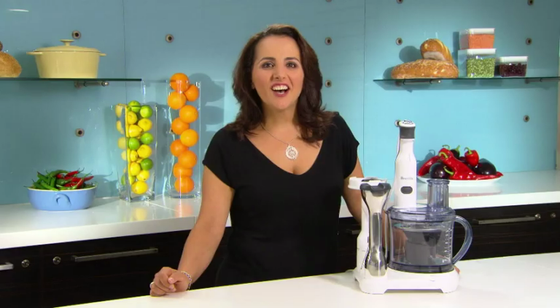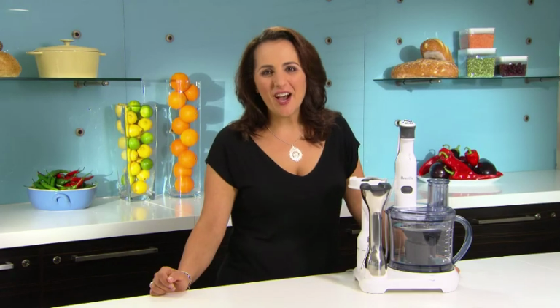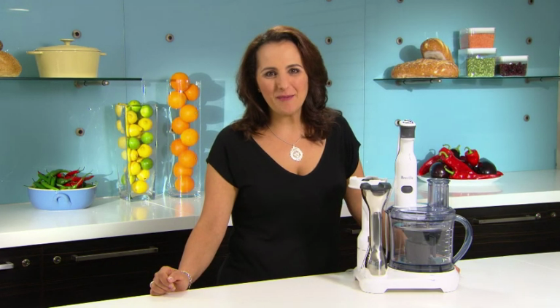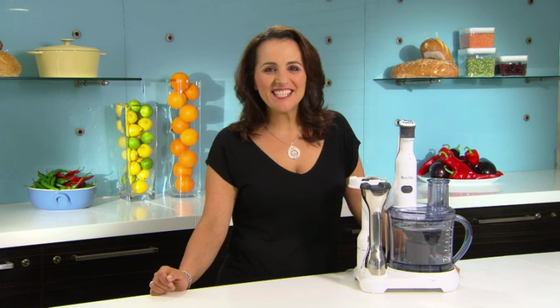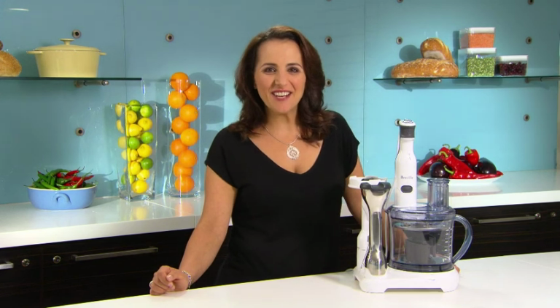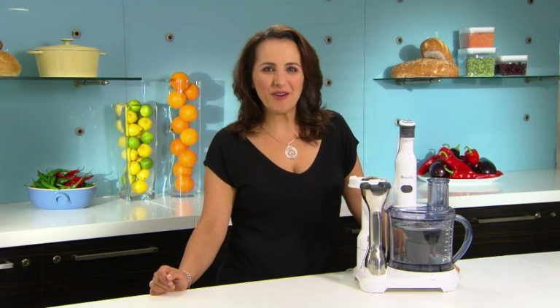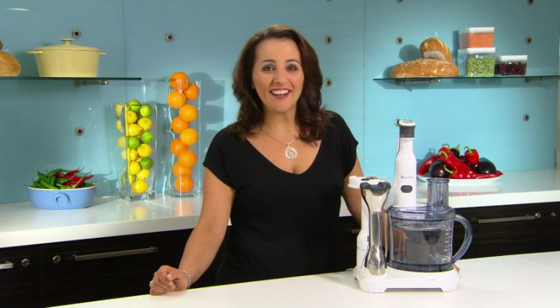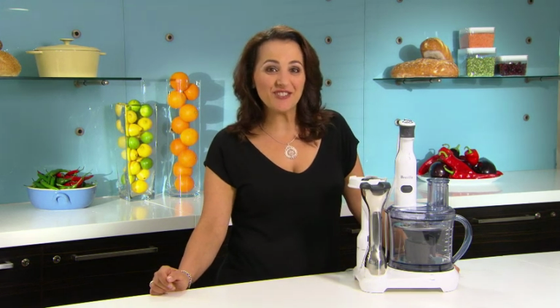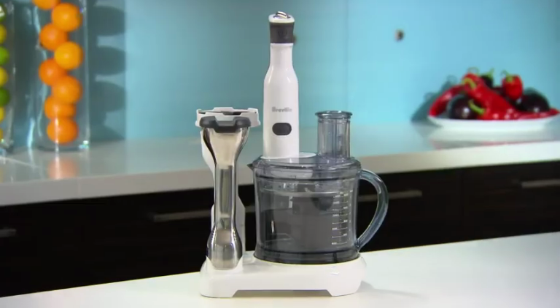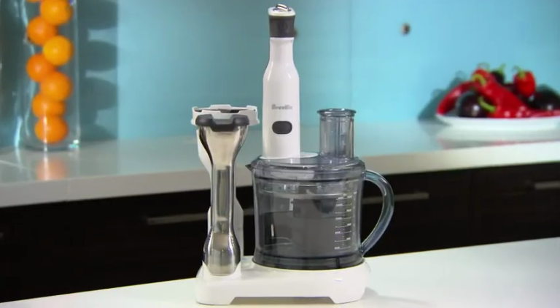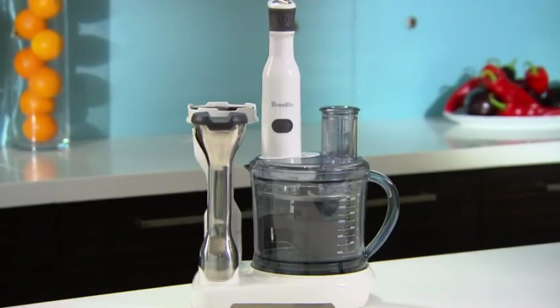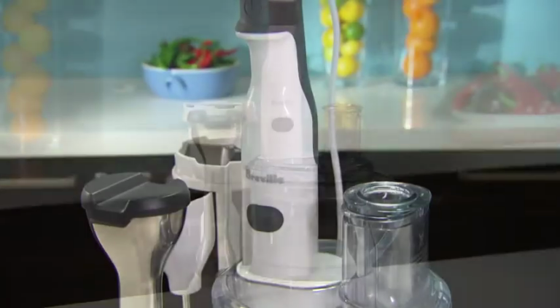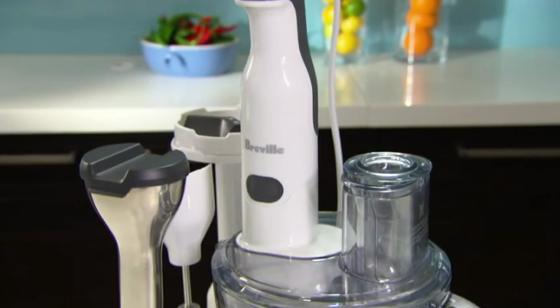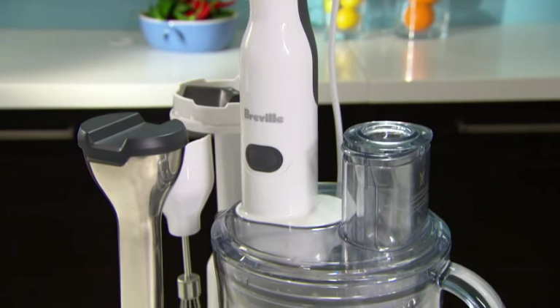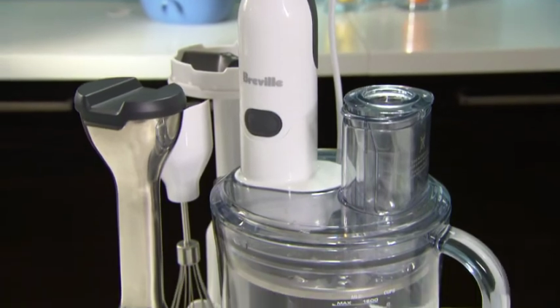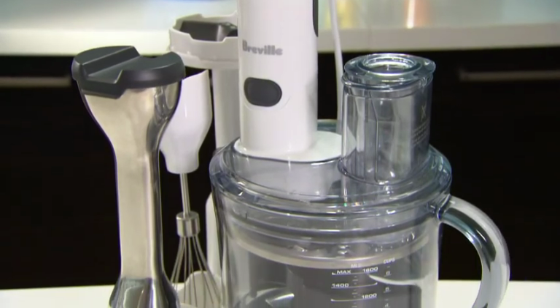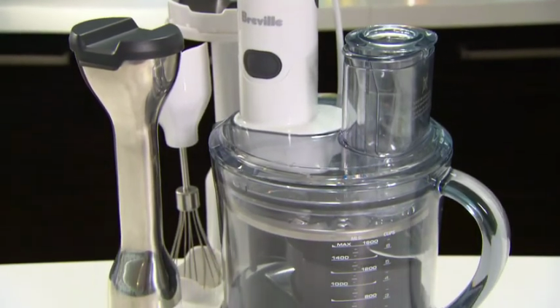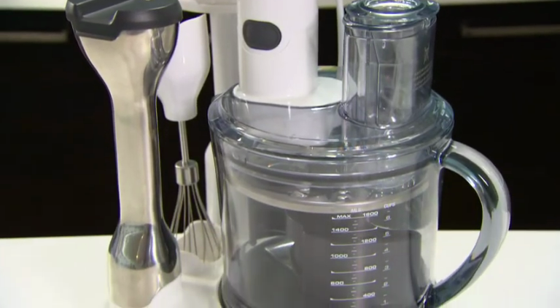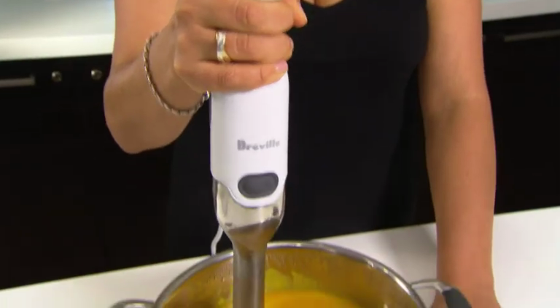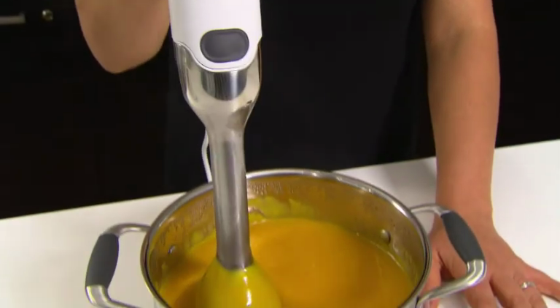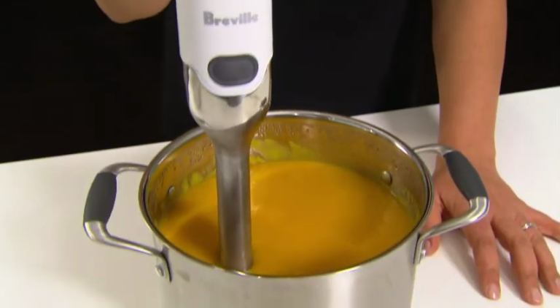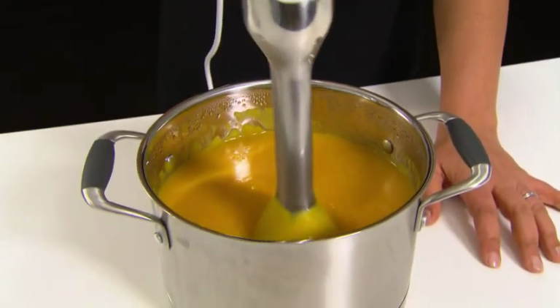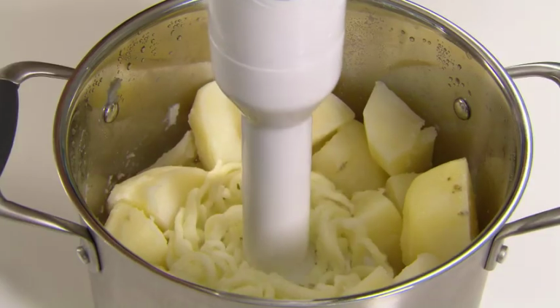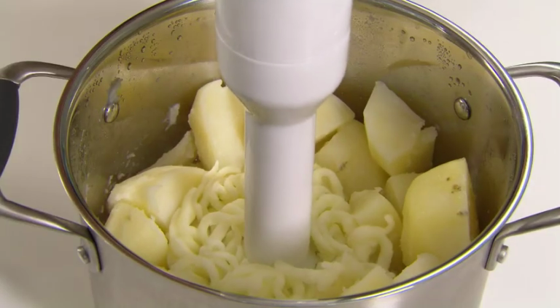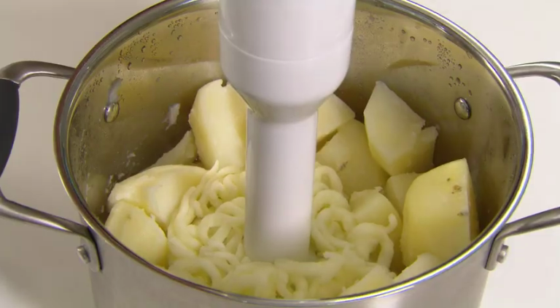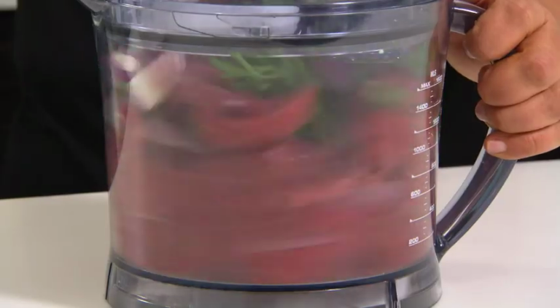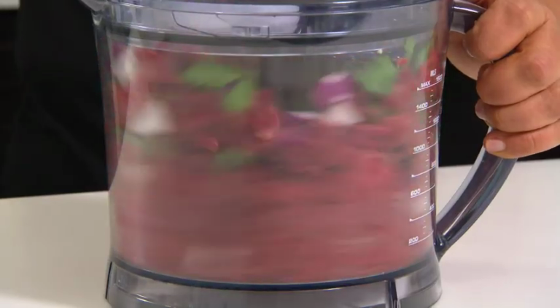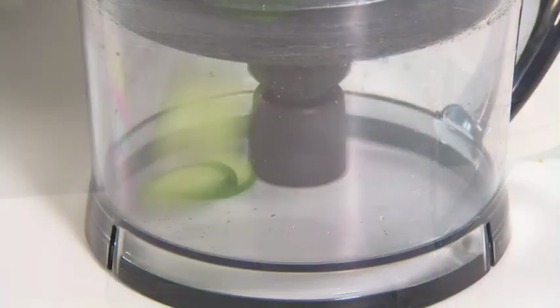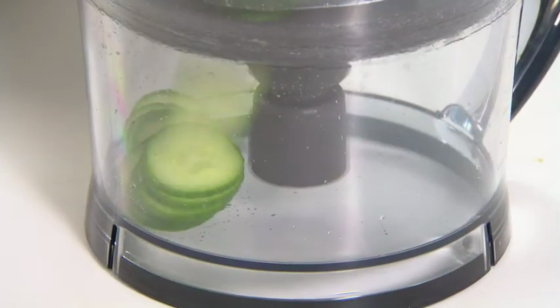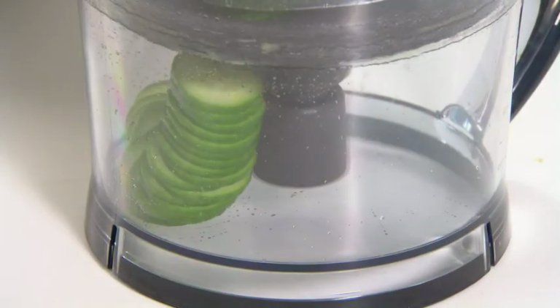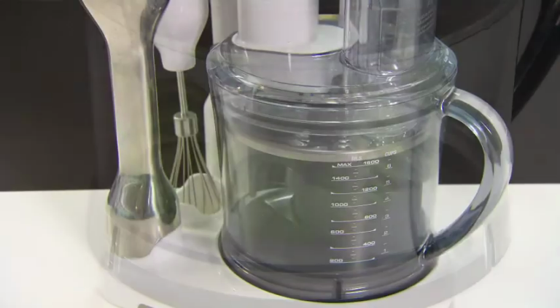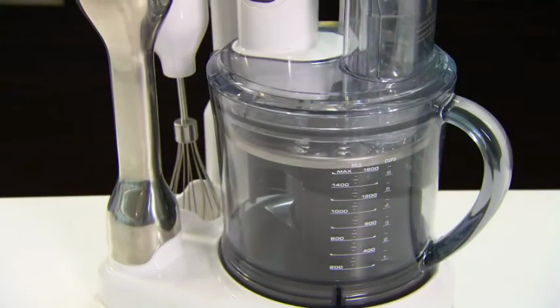Hi, I'm Naomi, Test Kitchen Manager at Breville, and I'd like to introduce you to the BSB530. It's the all-in-one appliance that can blend, mash, chop, and slice all in the one station.